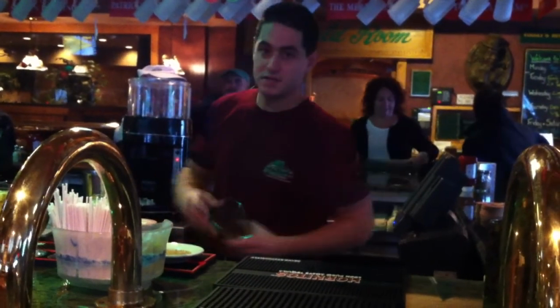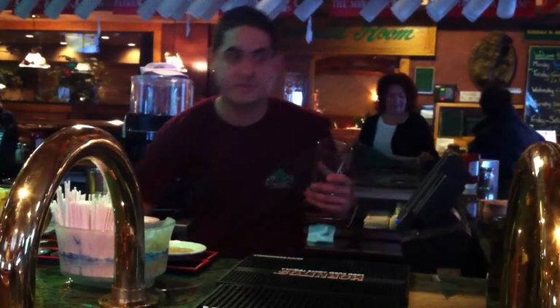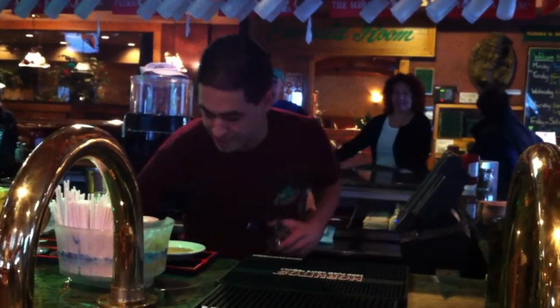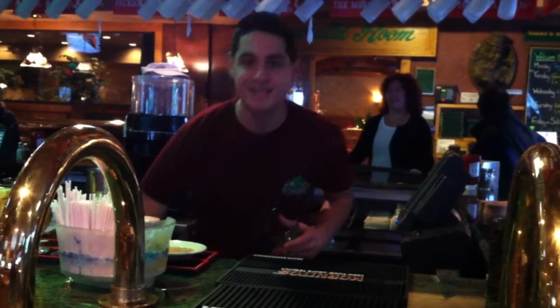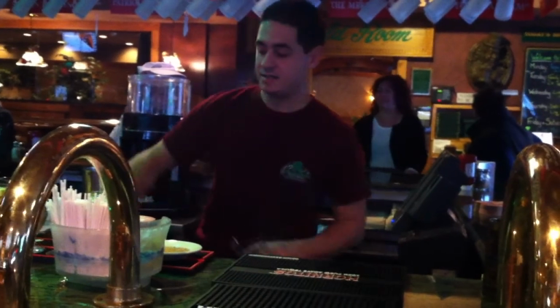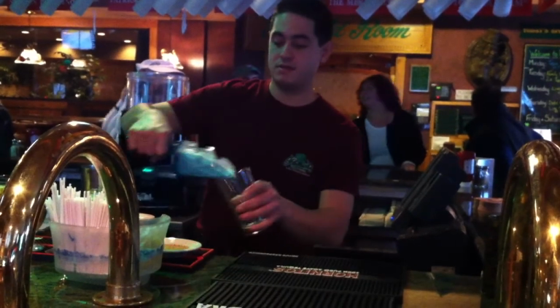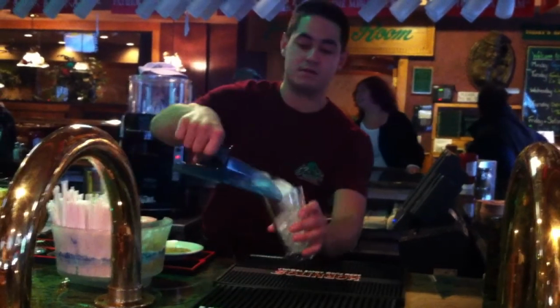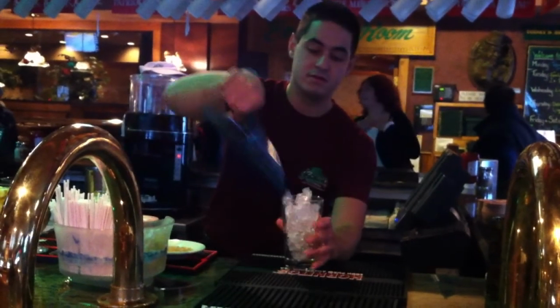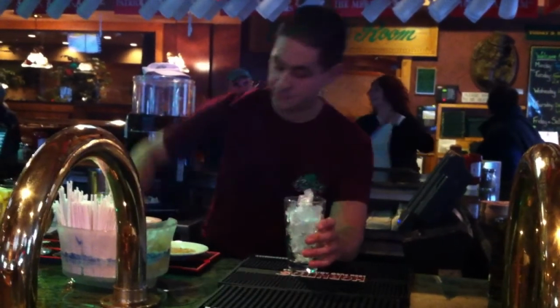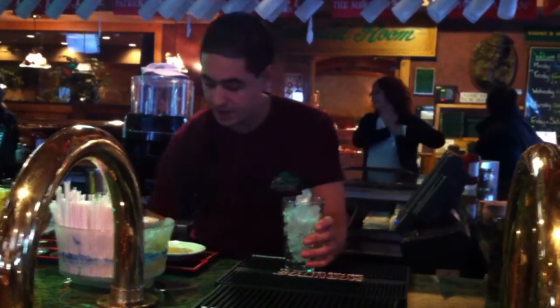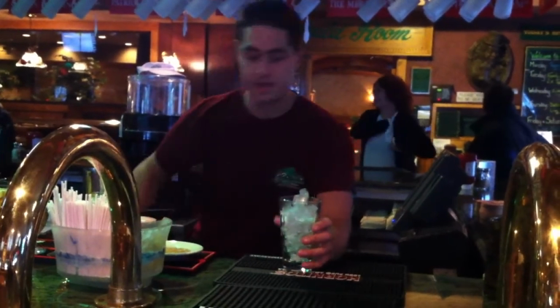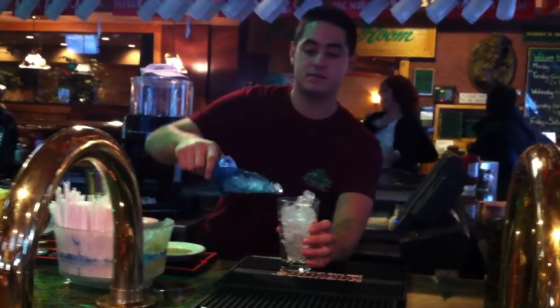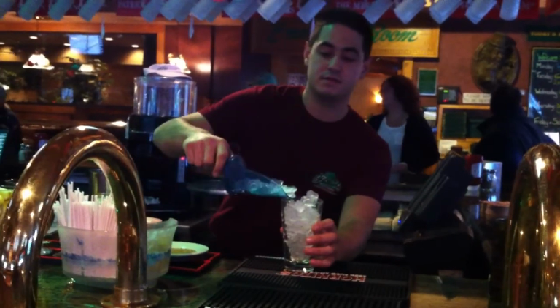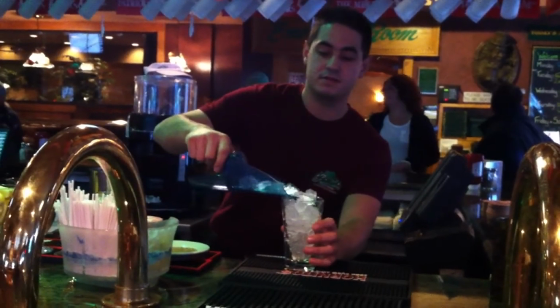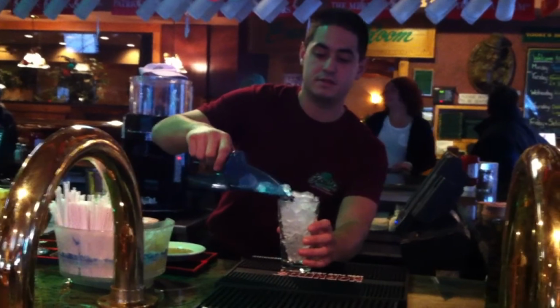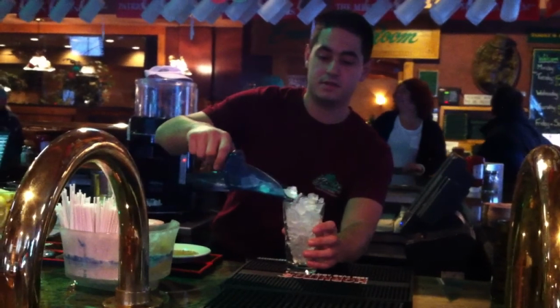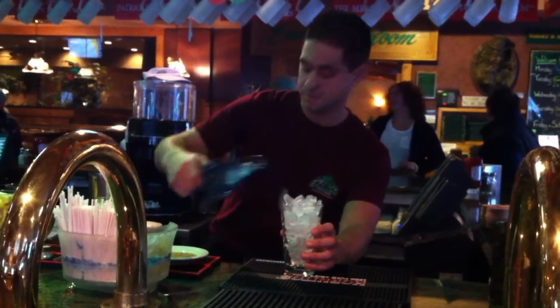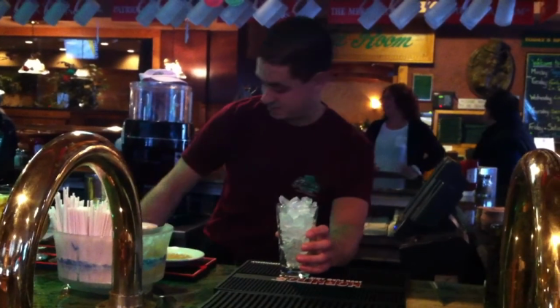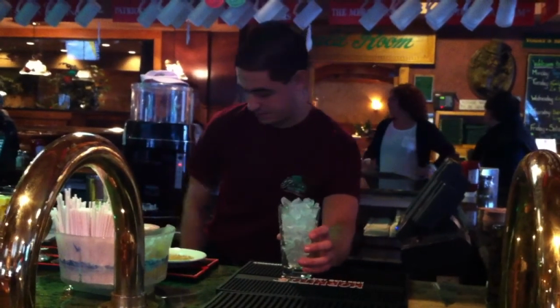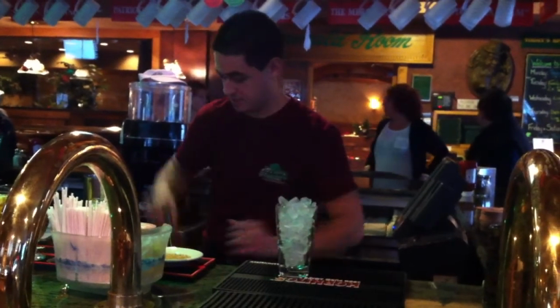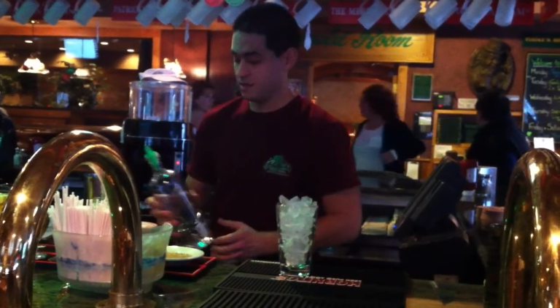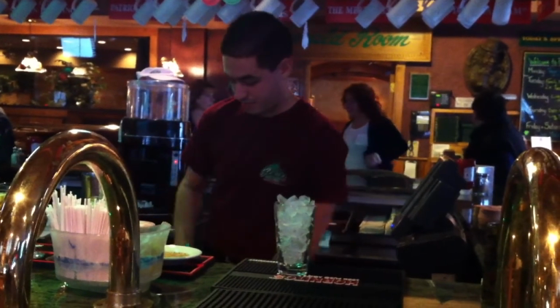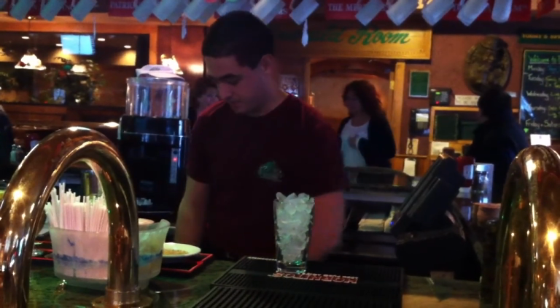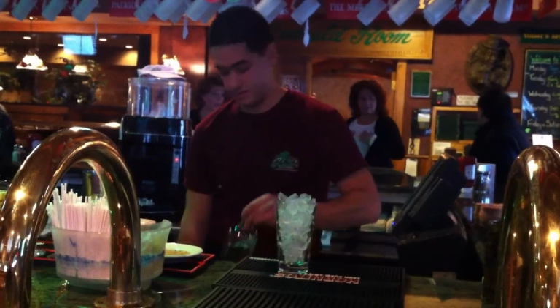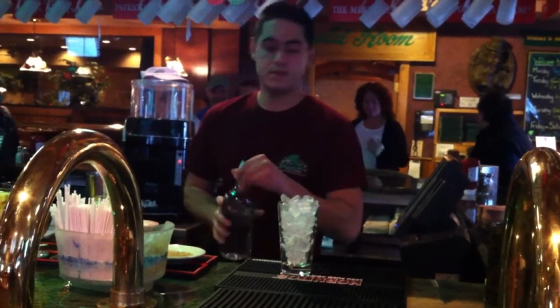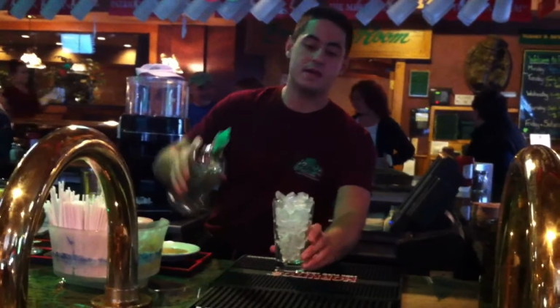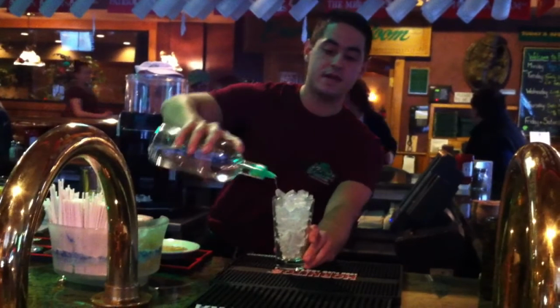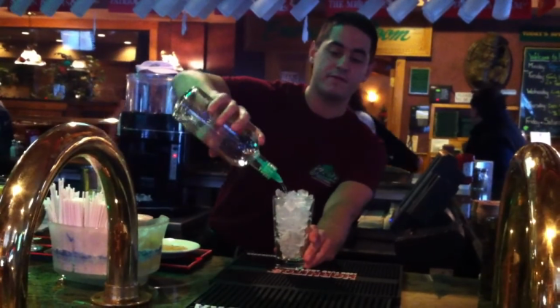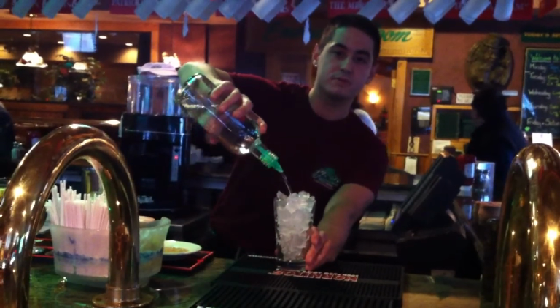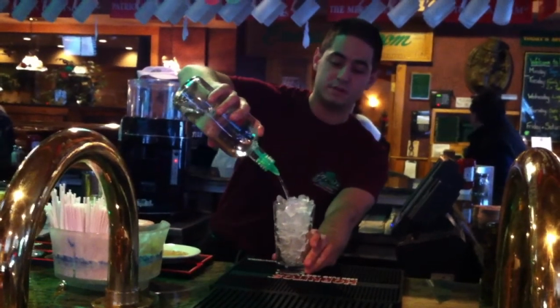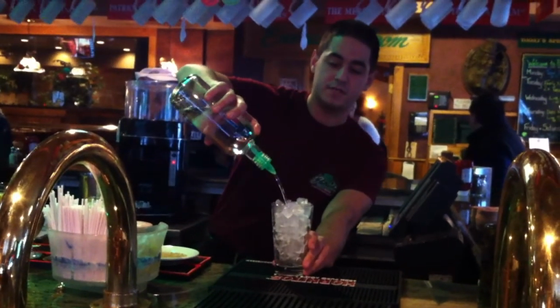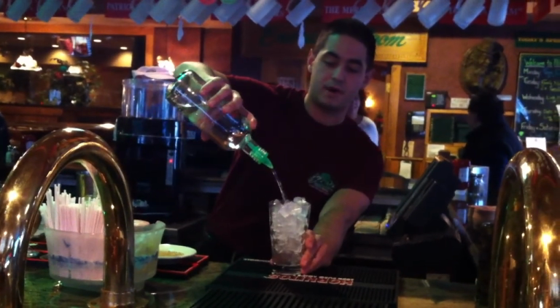Start off with a 16-ounce pint glass, just going to fill that up with ice. Top that with an ounce and a half of Absolut Peppar.